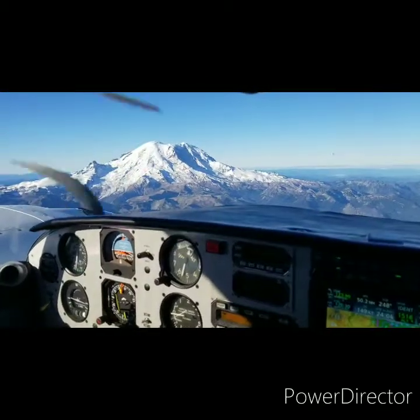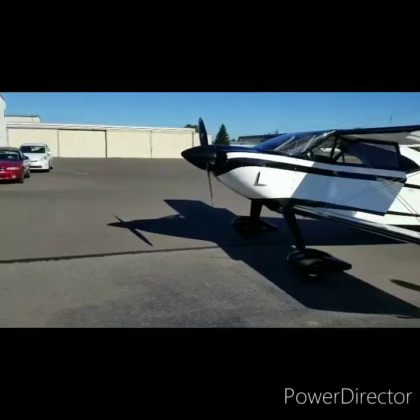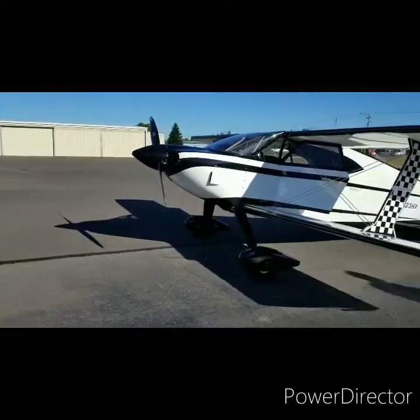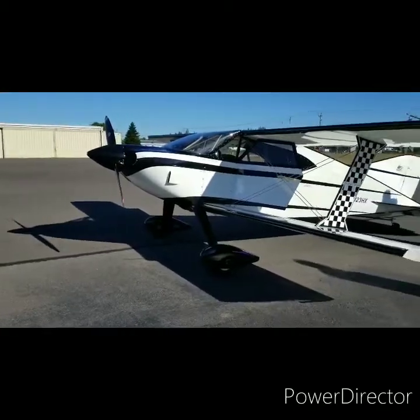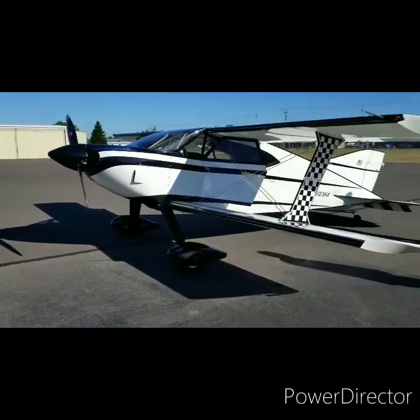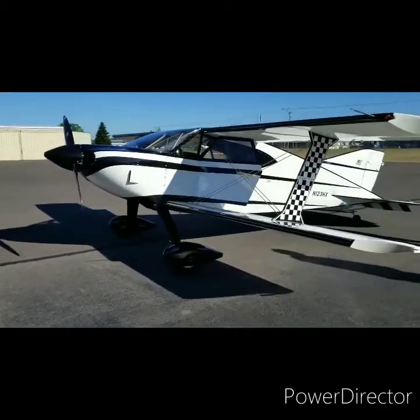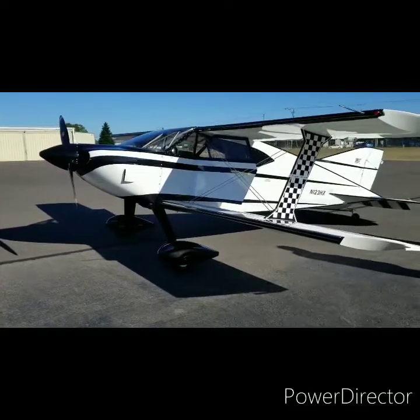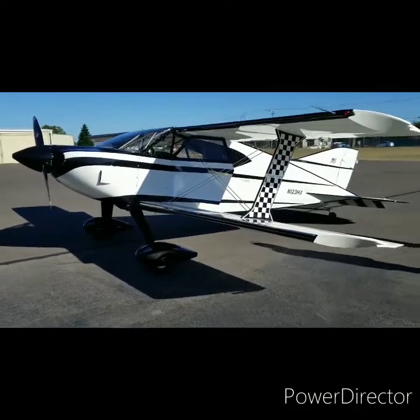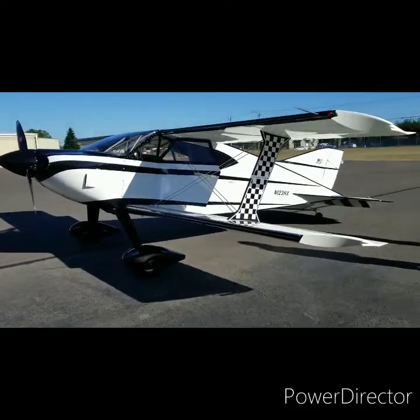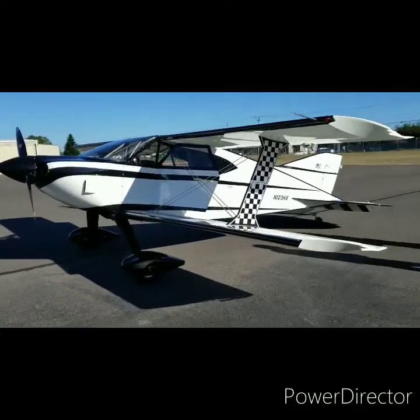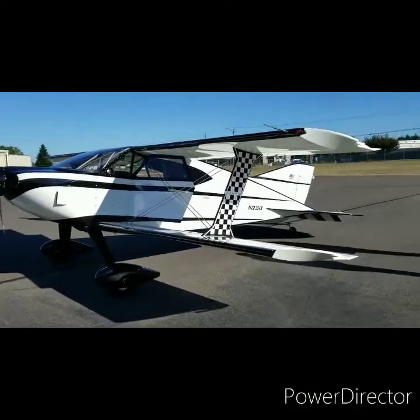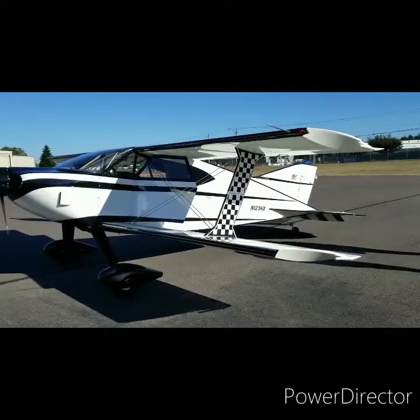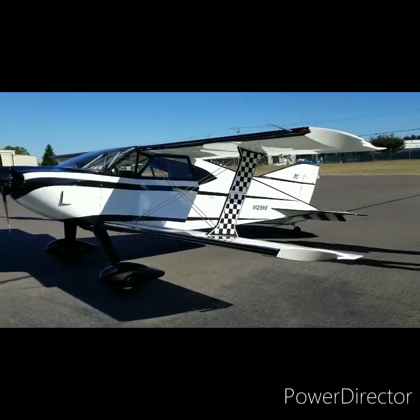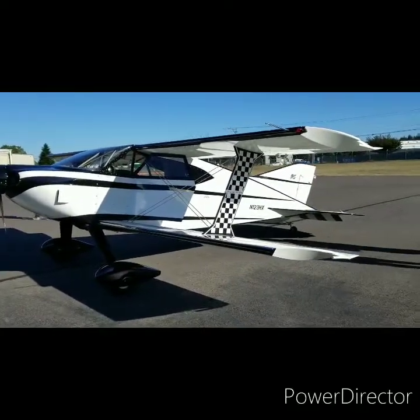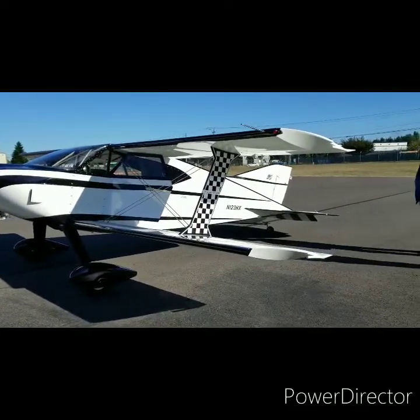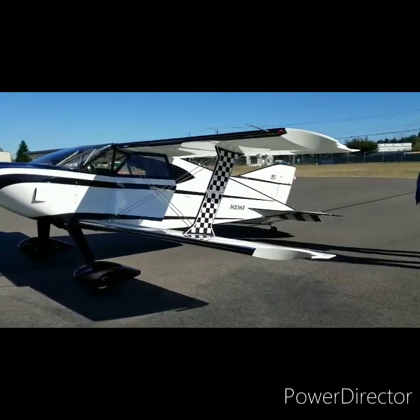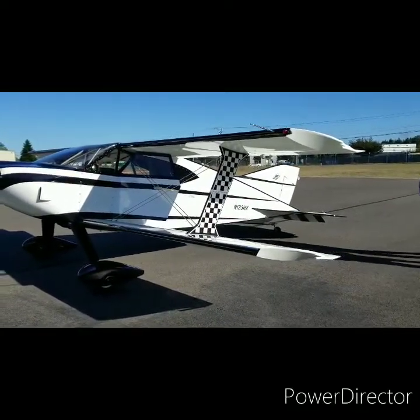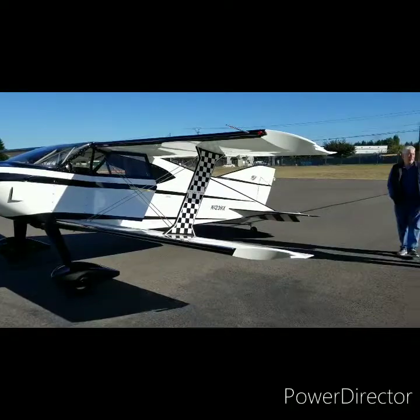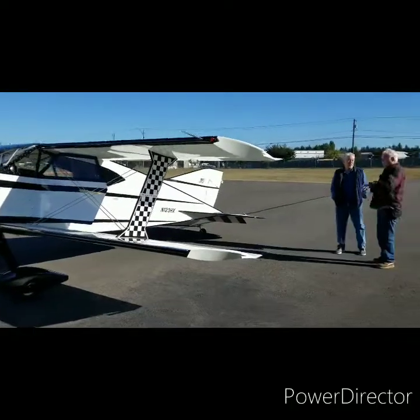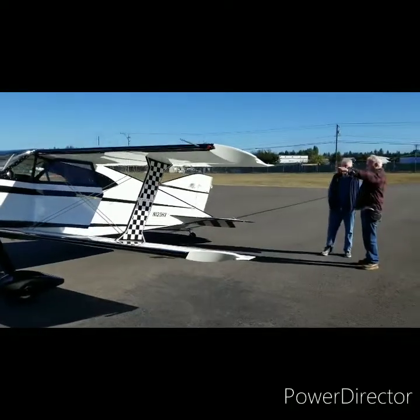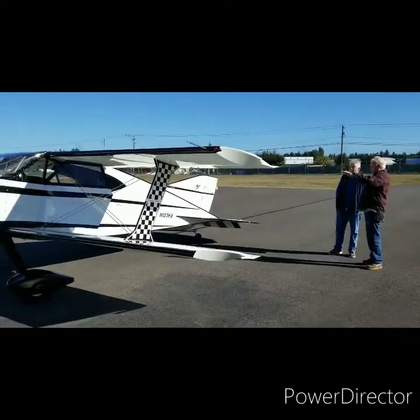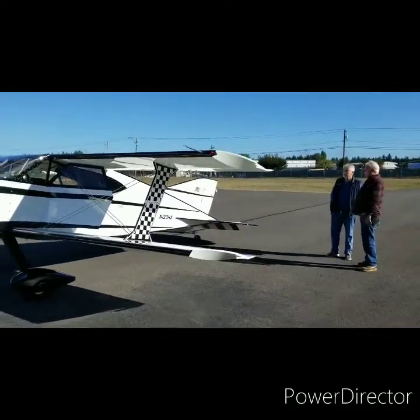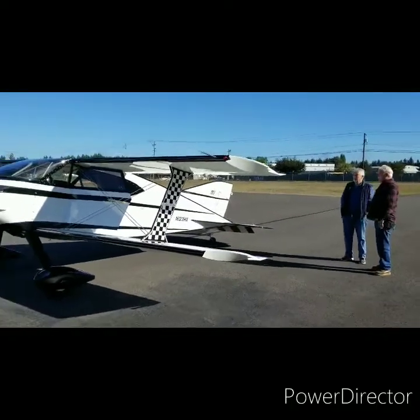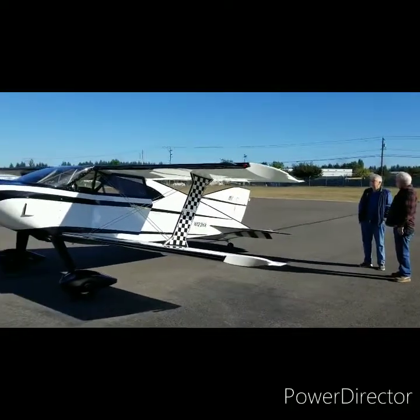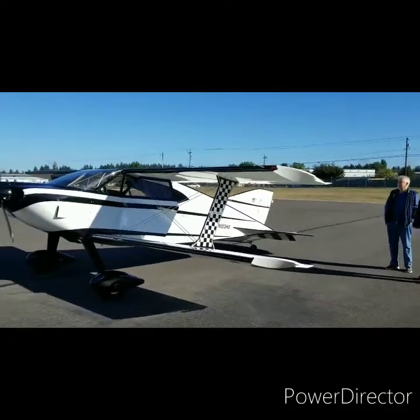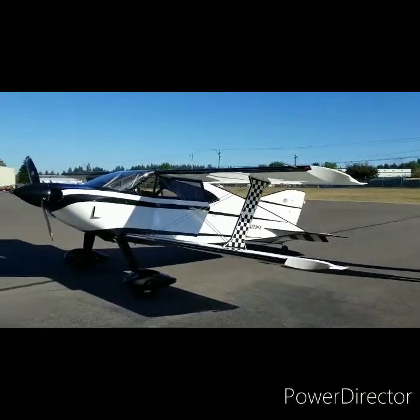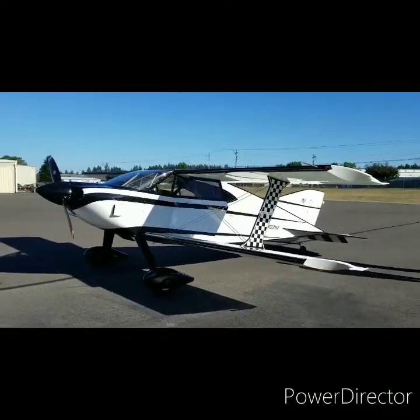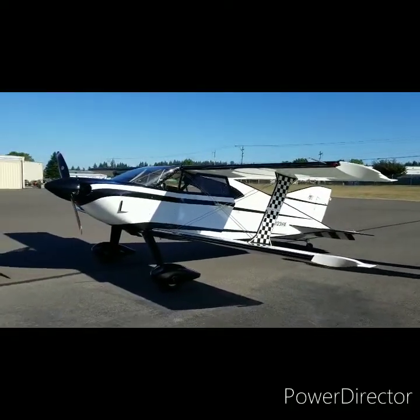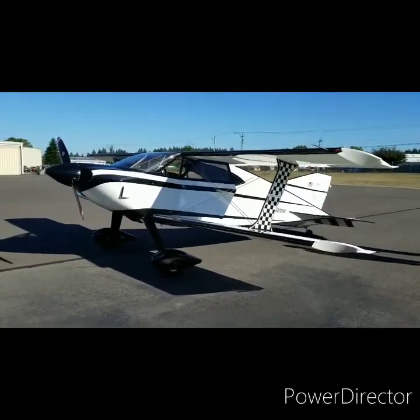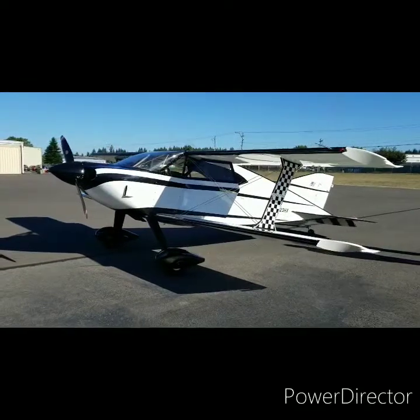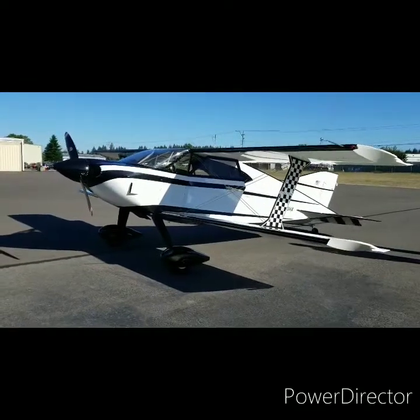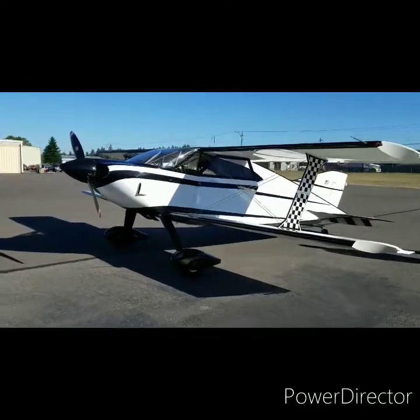We're here looking at this hyperbike for Shannon. This is the last one that the Sorrell brothers made, and that's John Sorrell there in the blue. We are gonna go fly this thing and see what it's like.